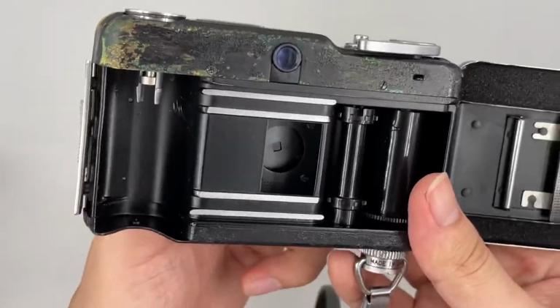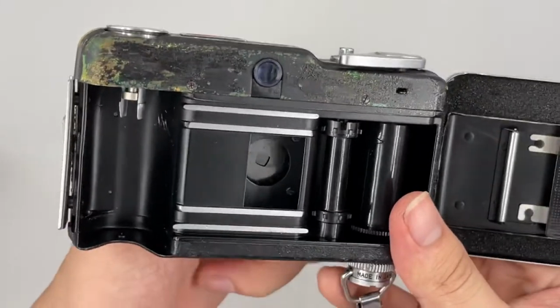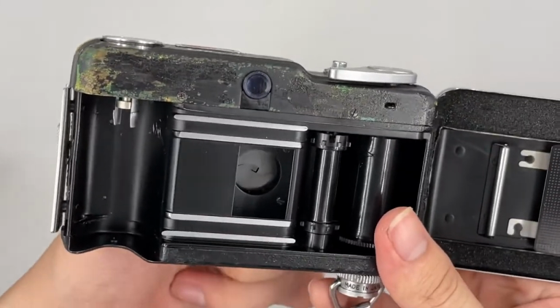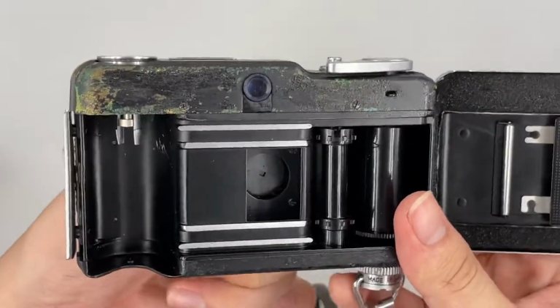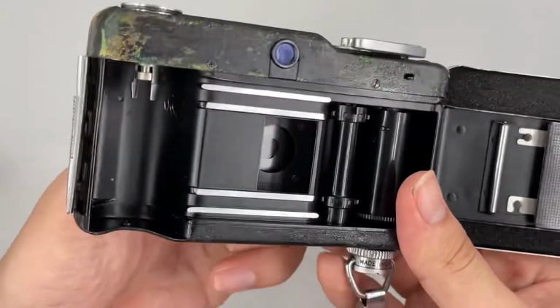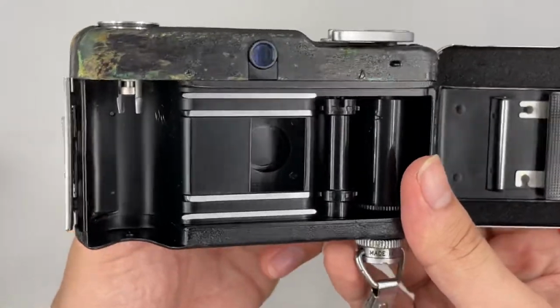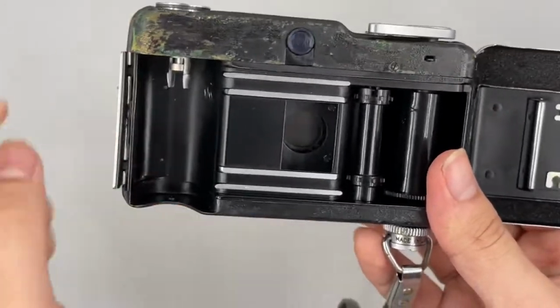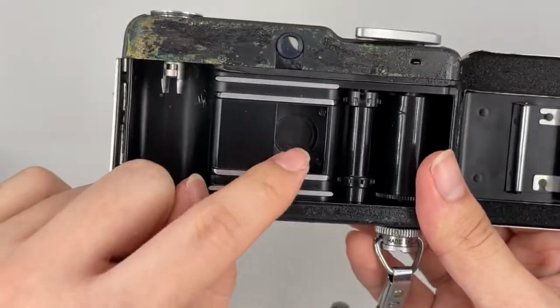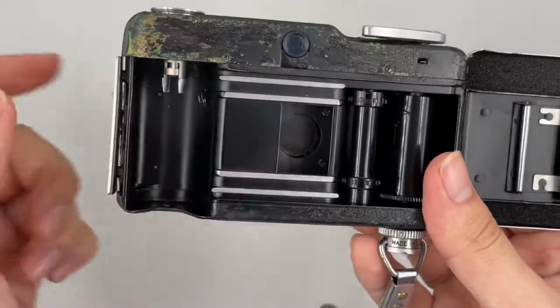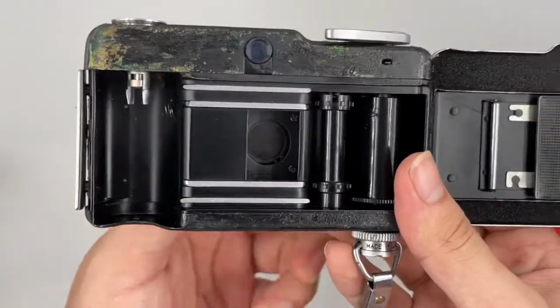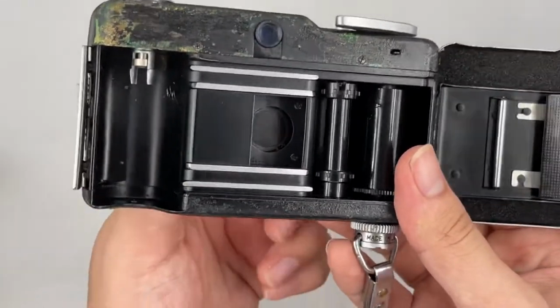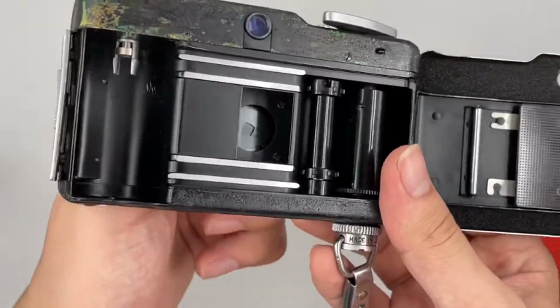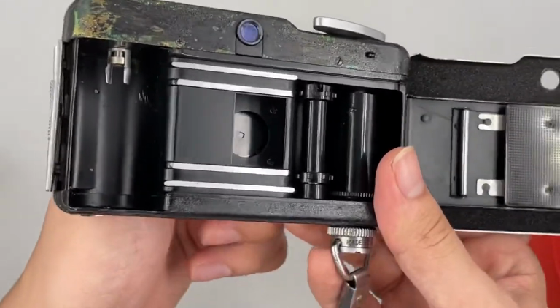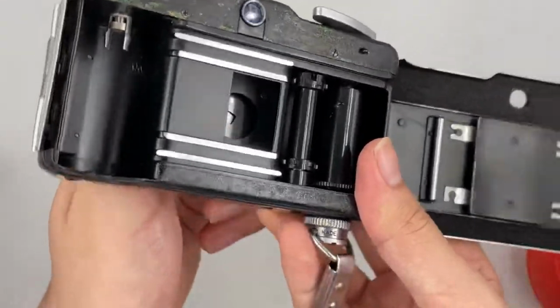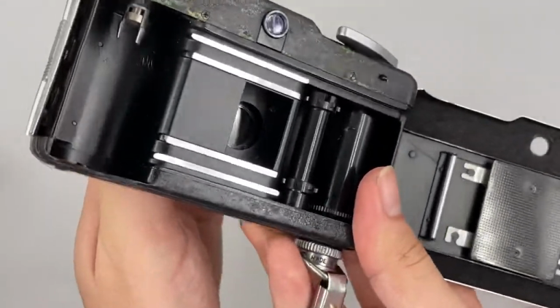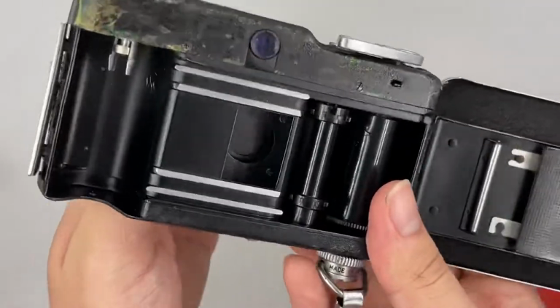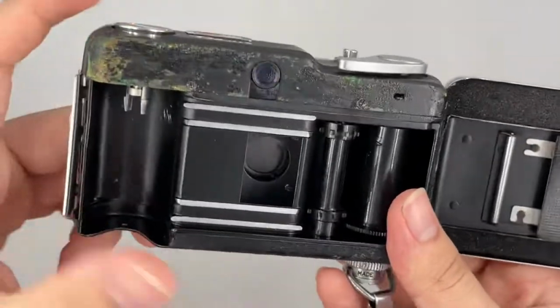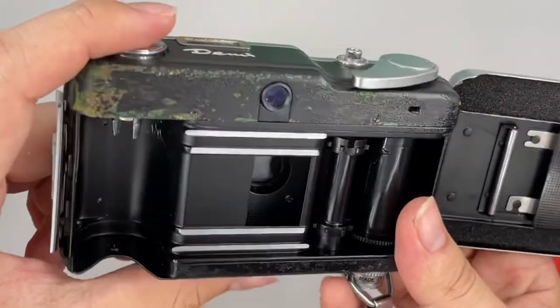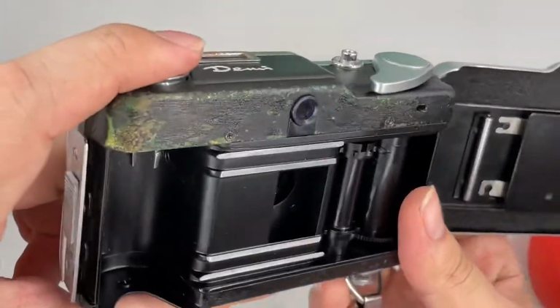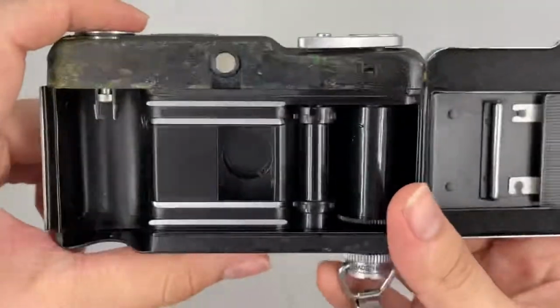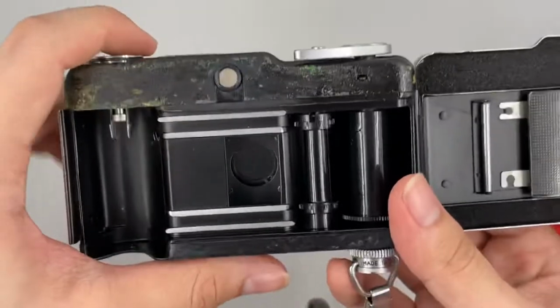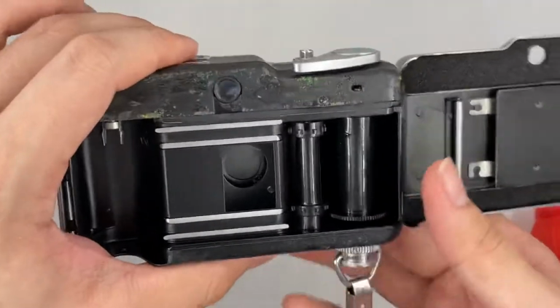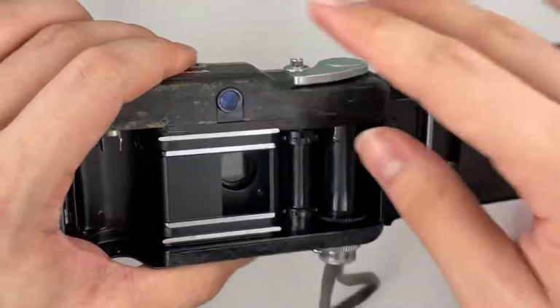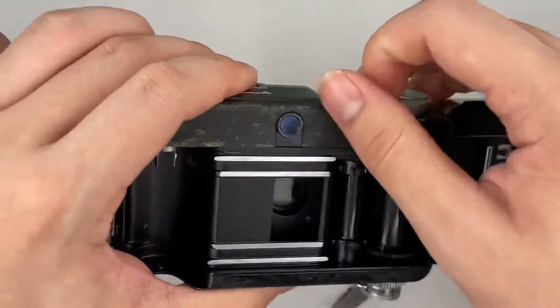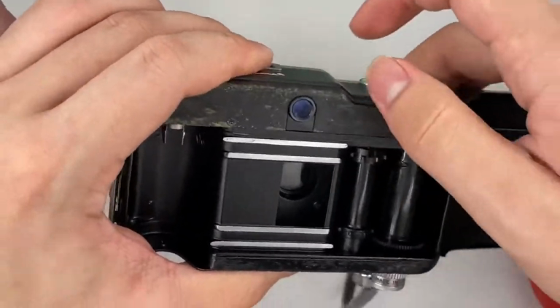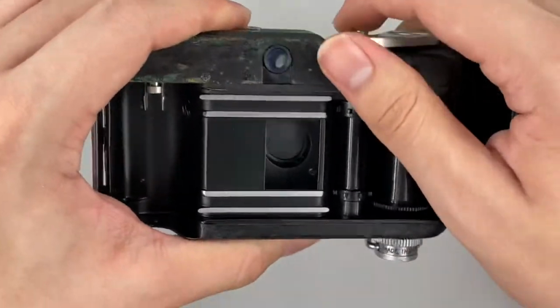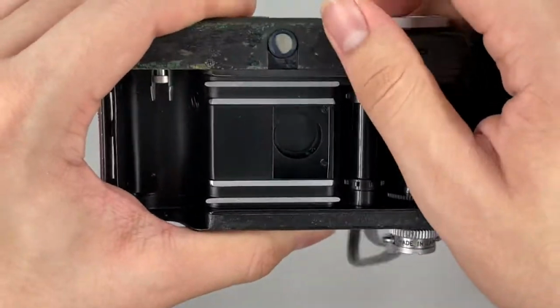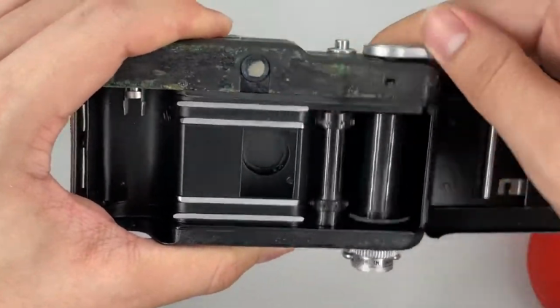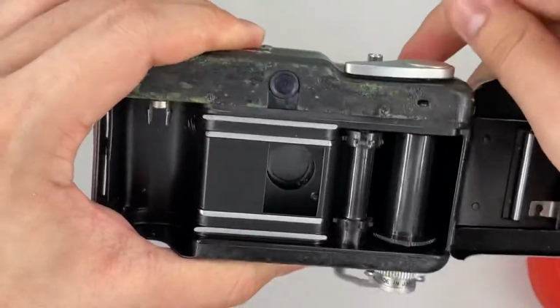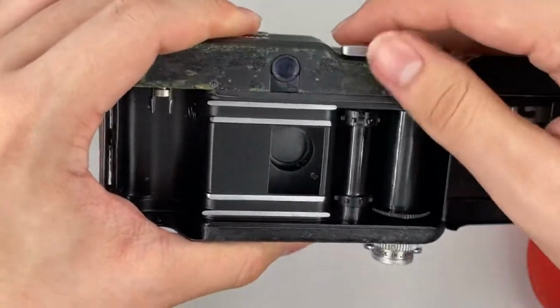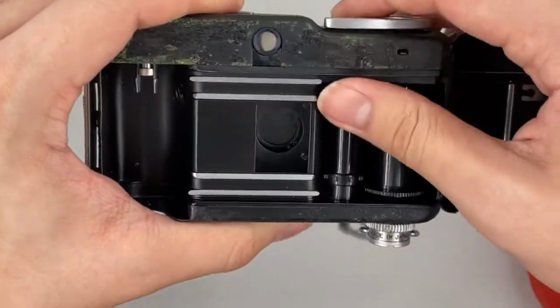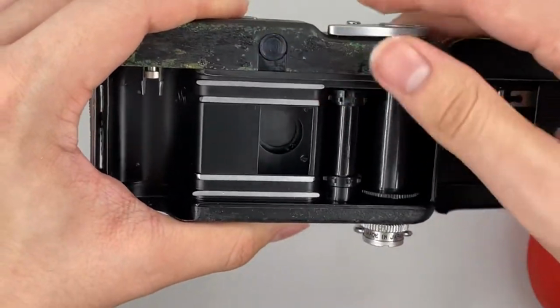But the aperture and everything is still working well — you can change it accordingly, right here you can see it. Alright, the shutter still opens as well.